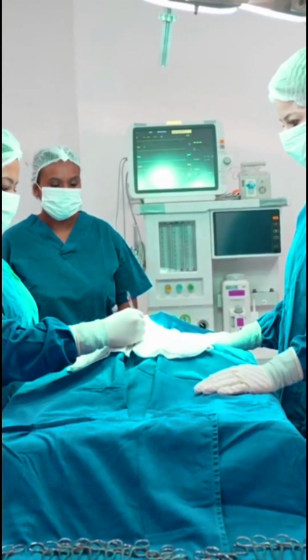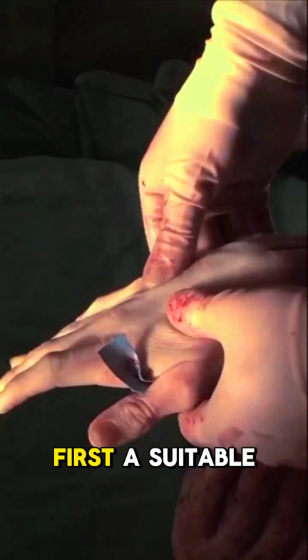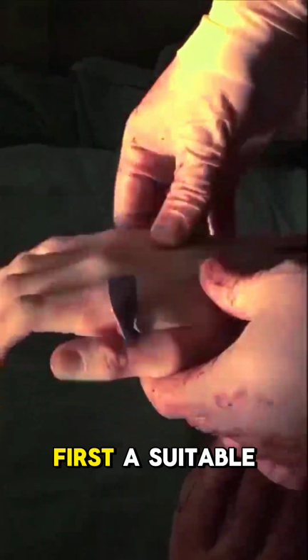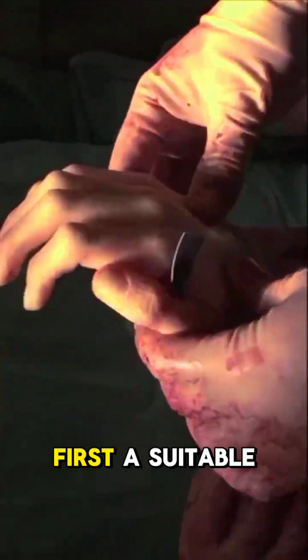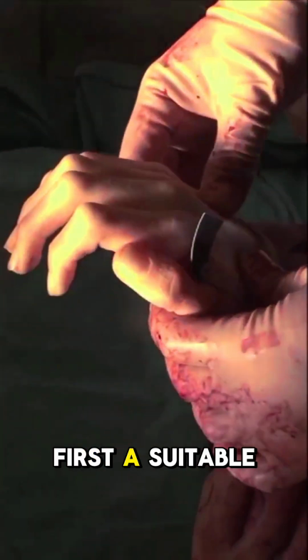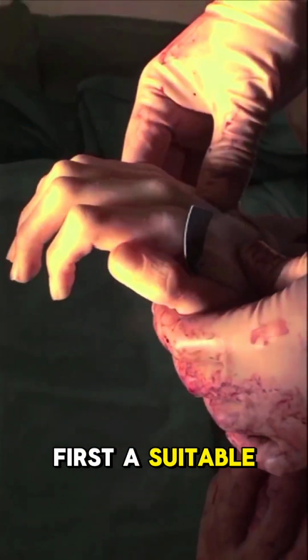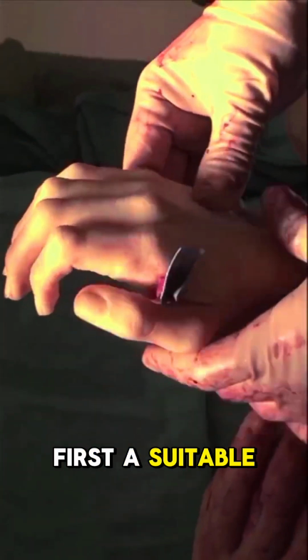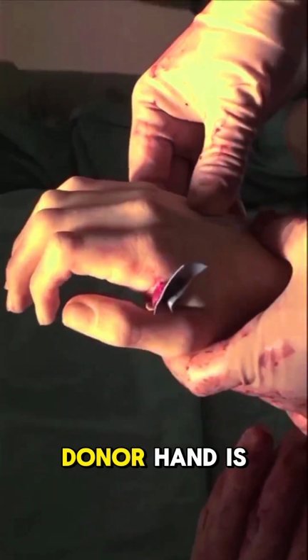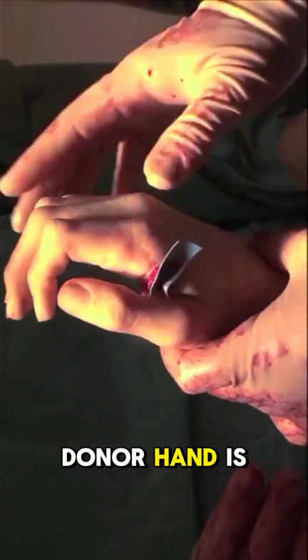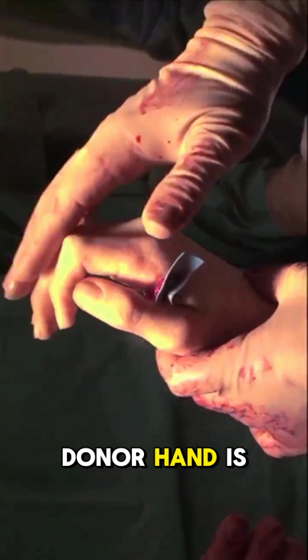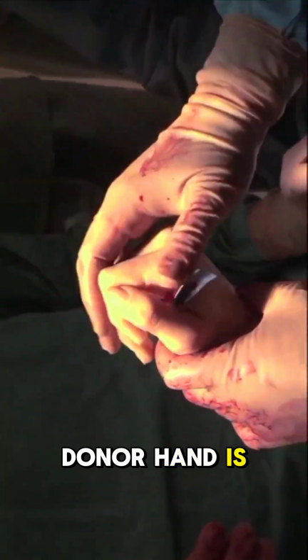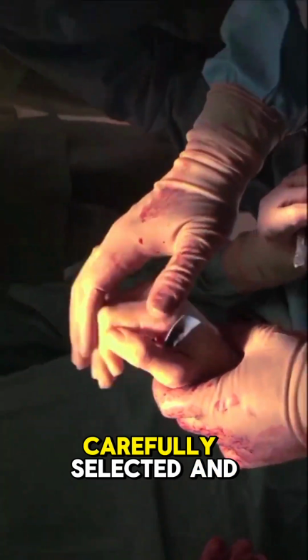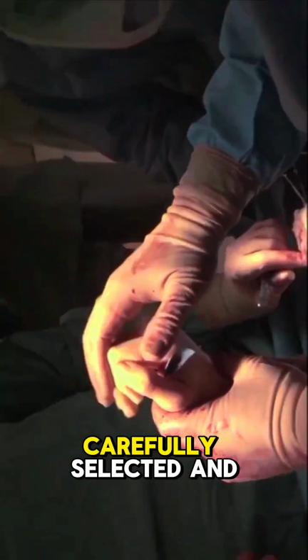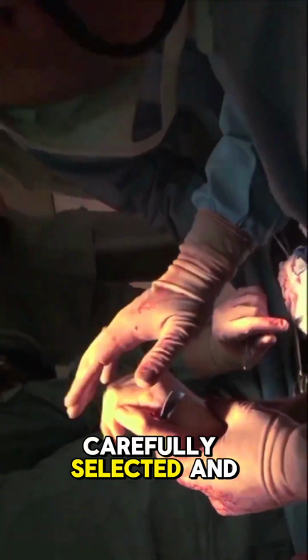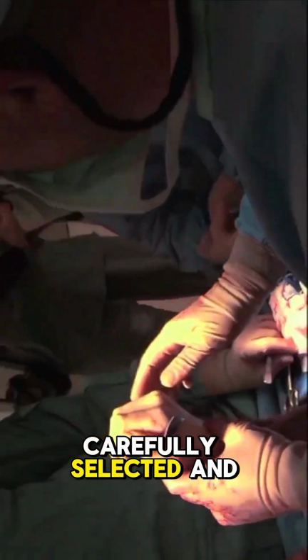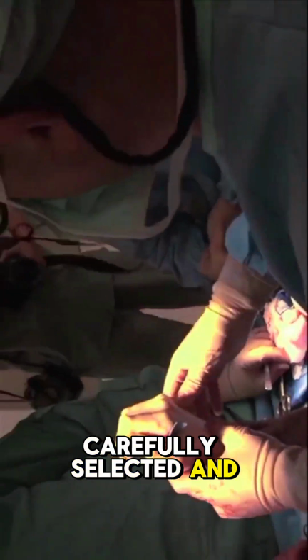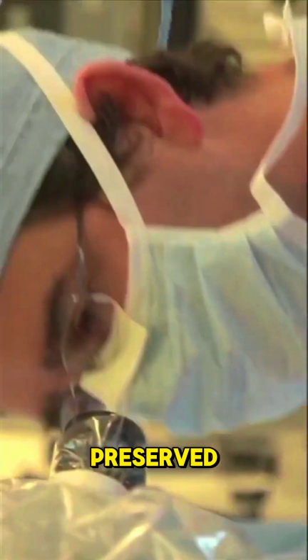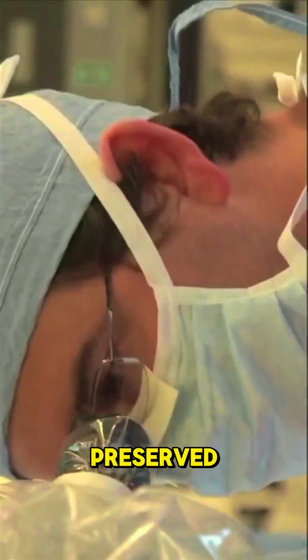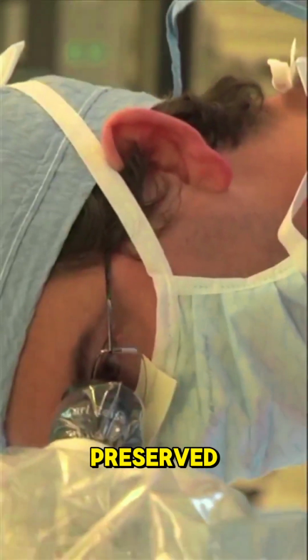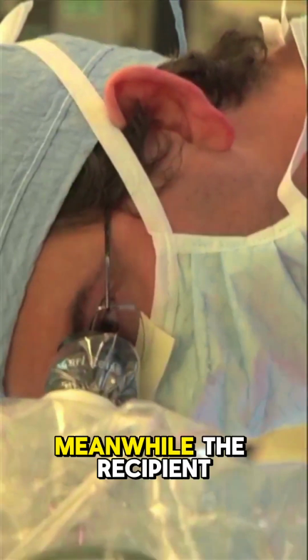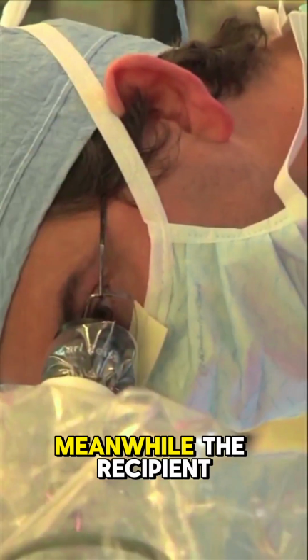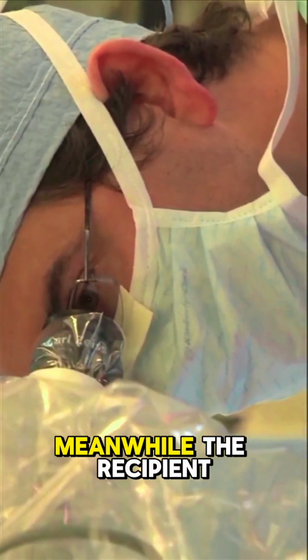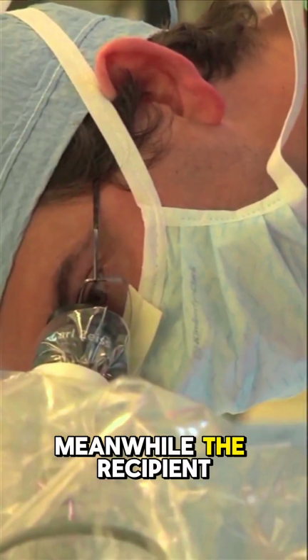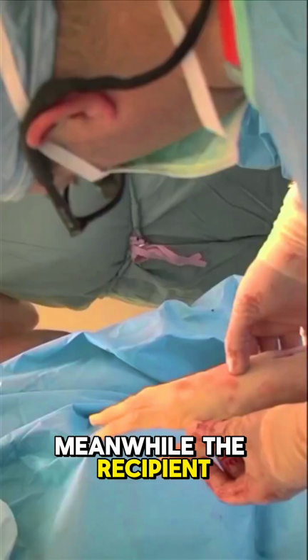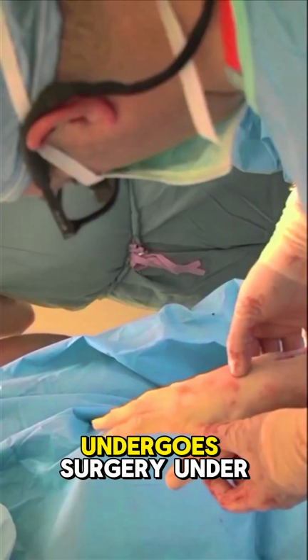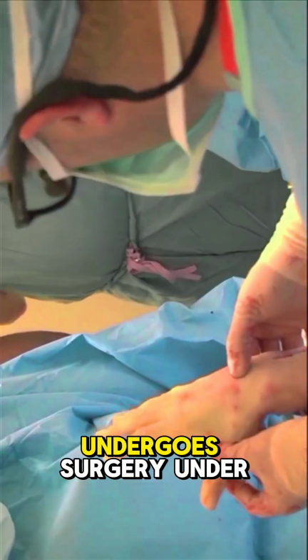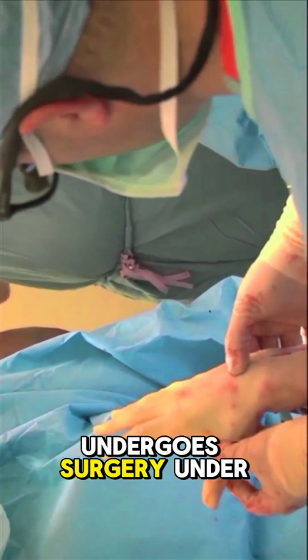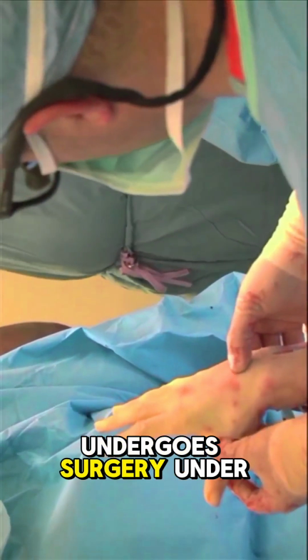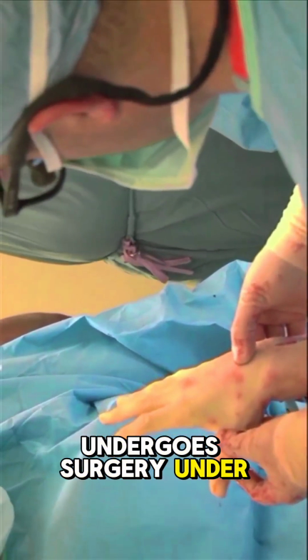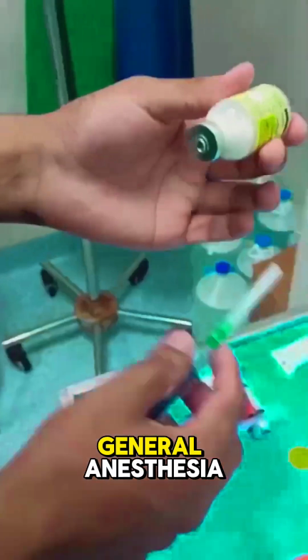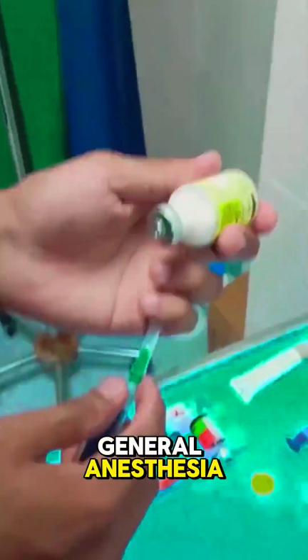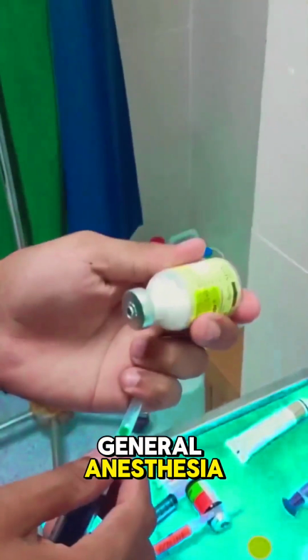First, a suitable donor hand is carefully selected and preserved. Meanwhile, the recipient undergoes surgery under general anesthesia.